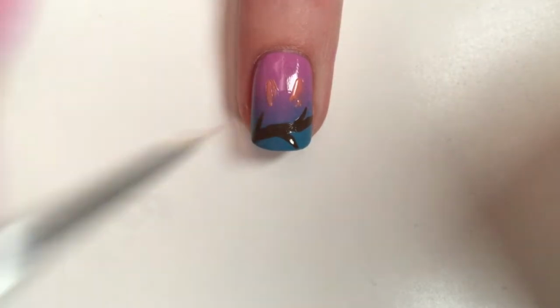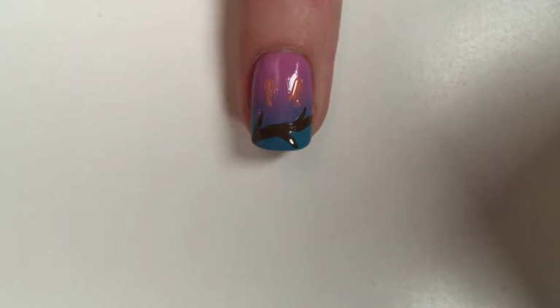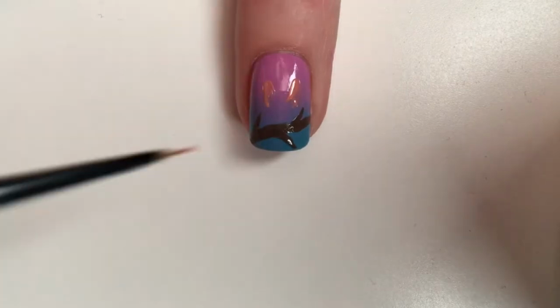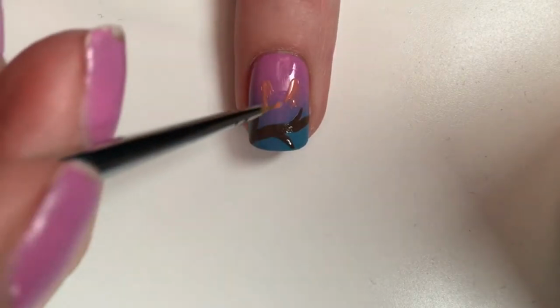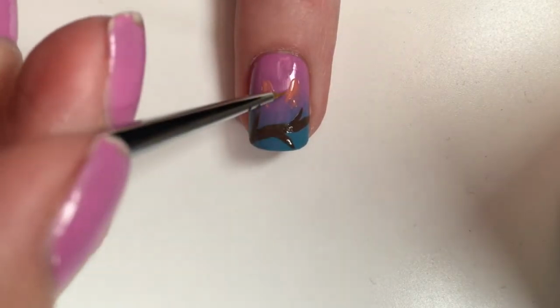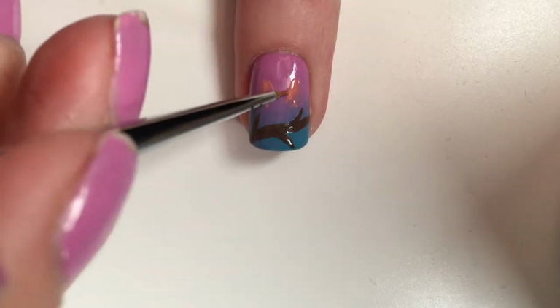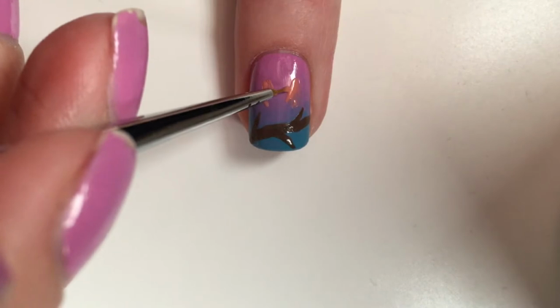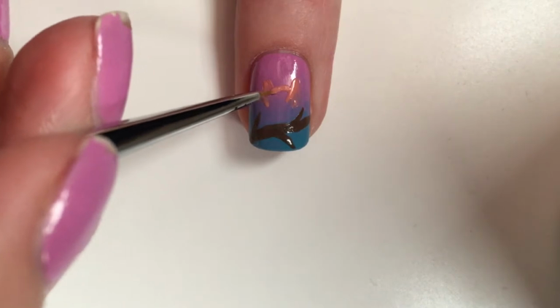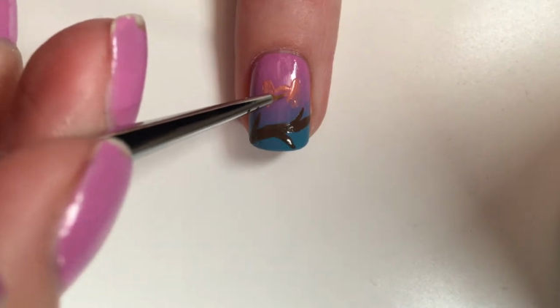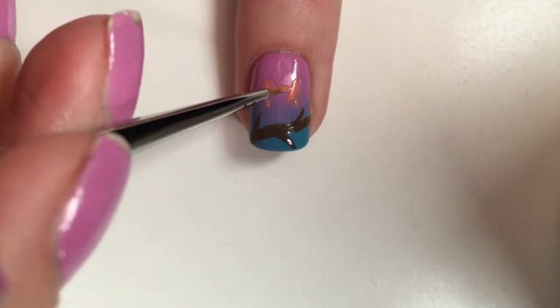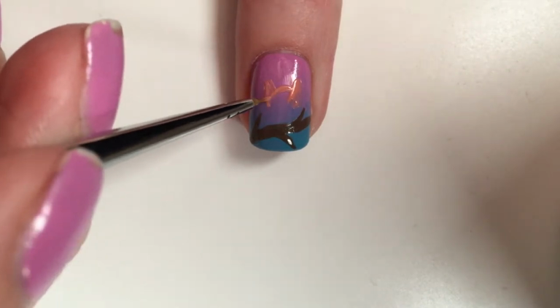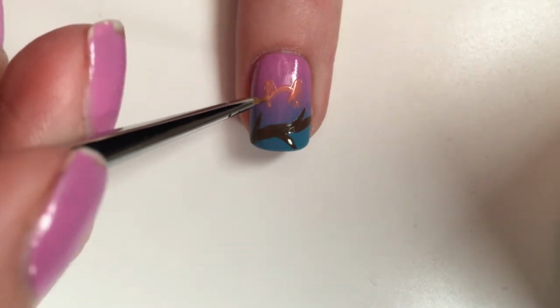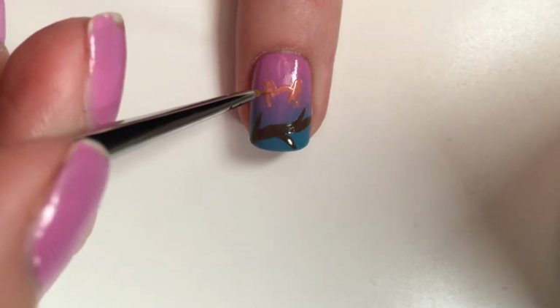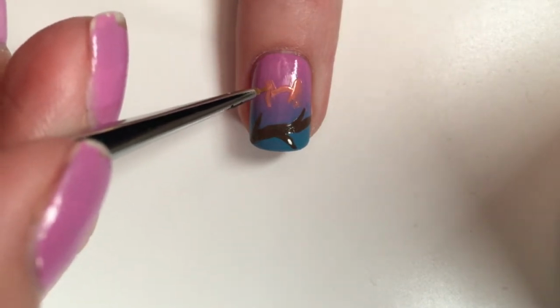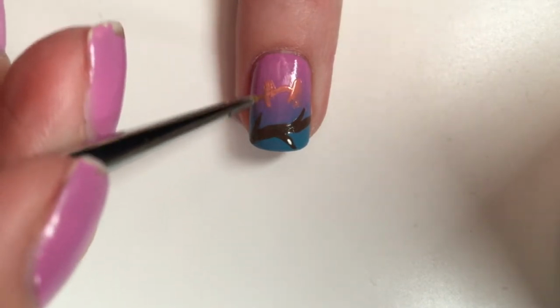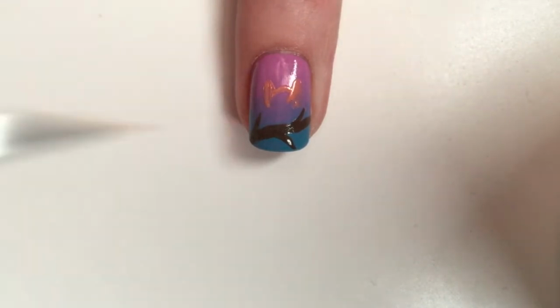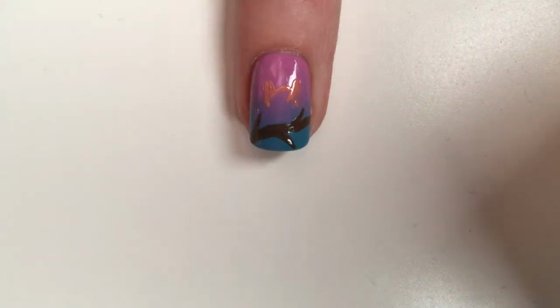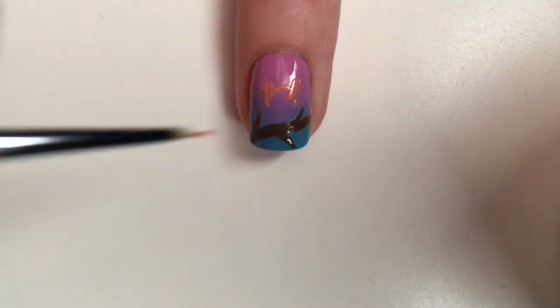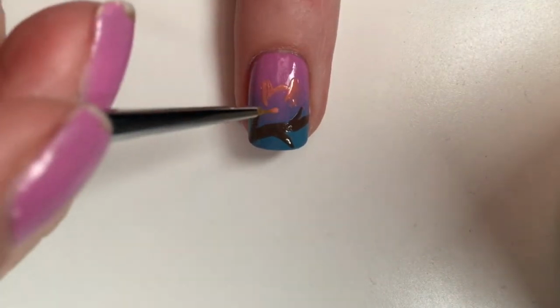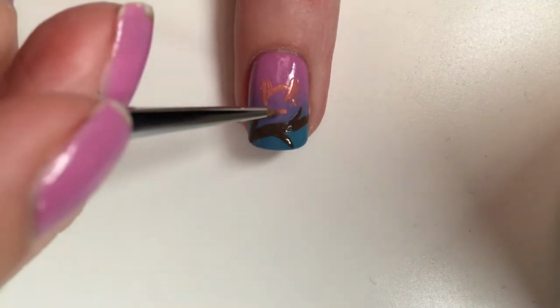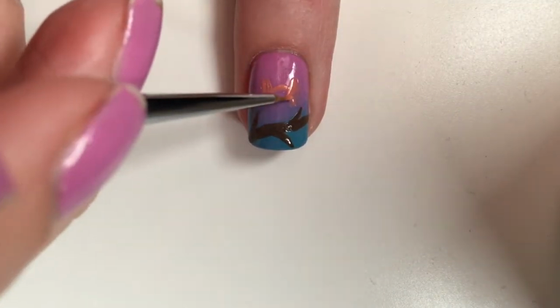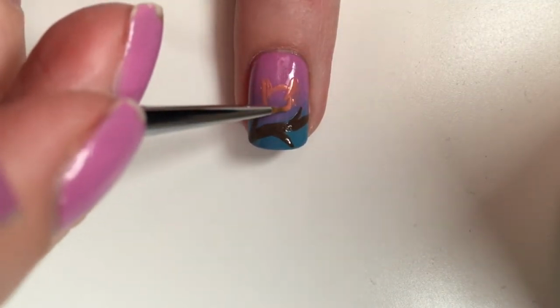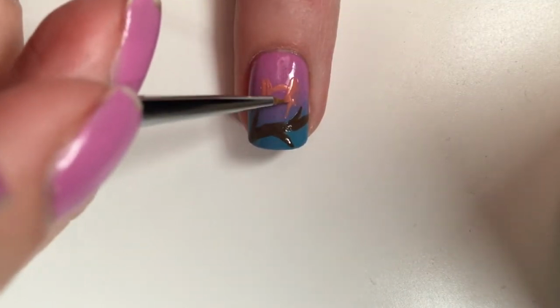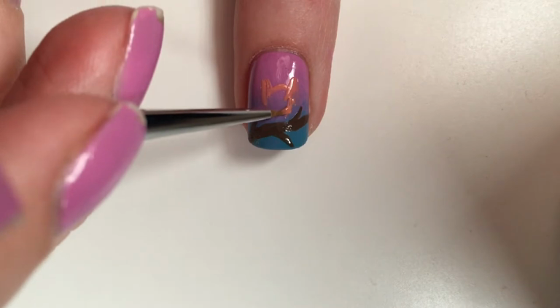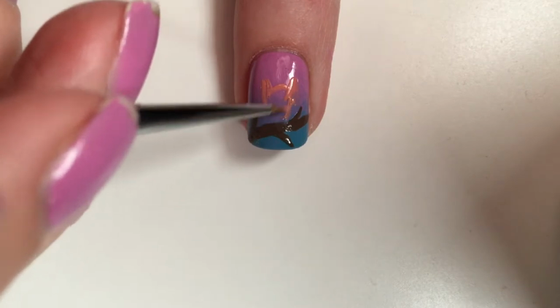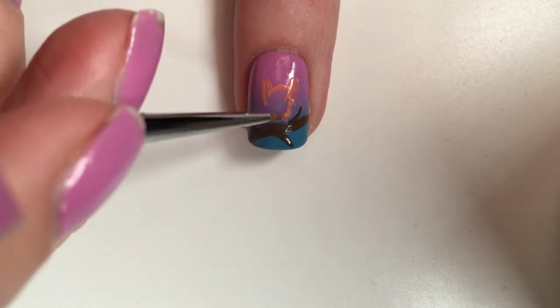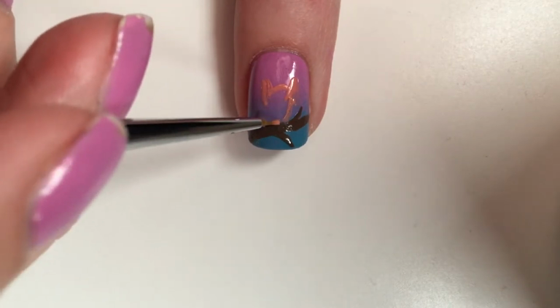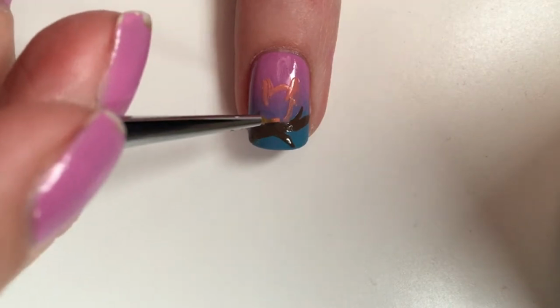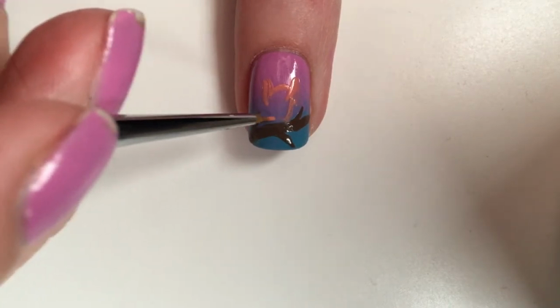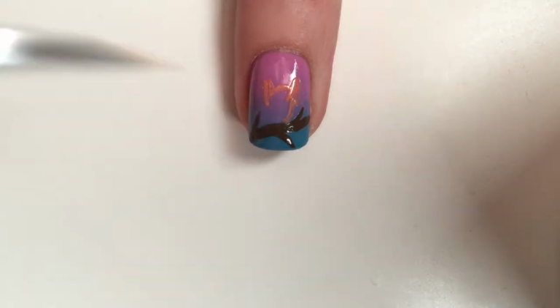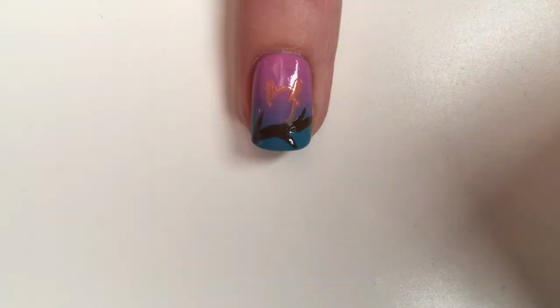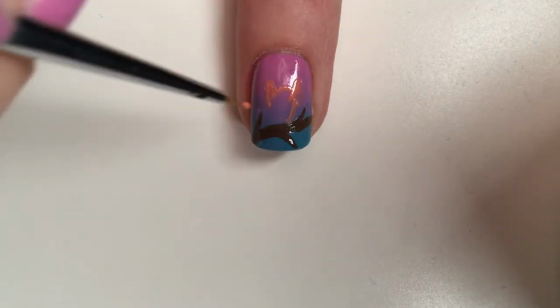Next, take a thin brush and a peachy shade to create the owl shape onto the branch. I am using Malibu Peach by Sally Hansen.